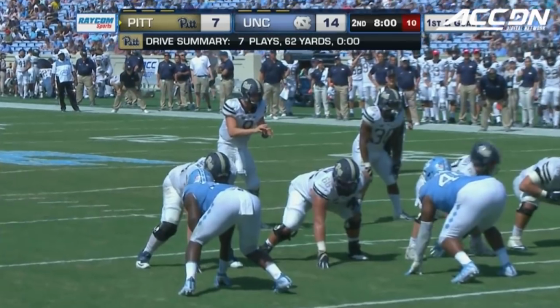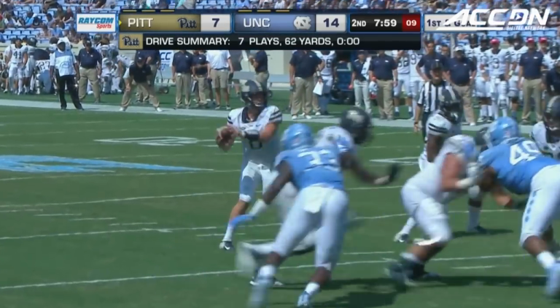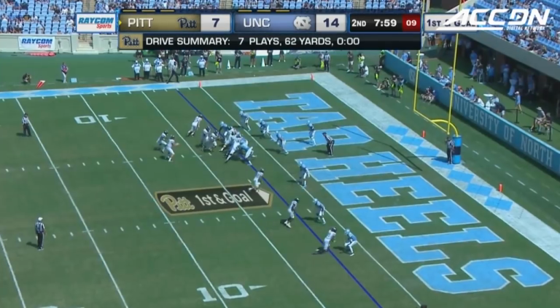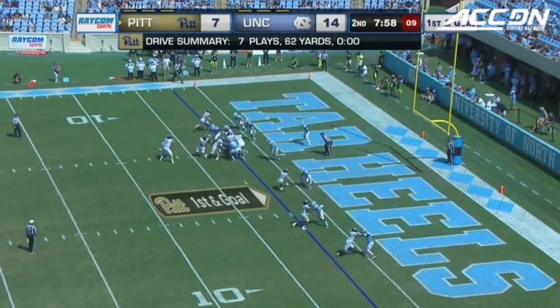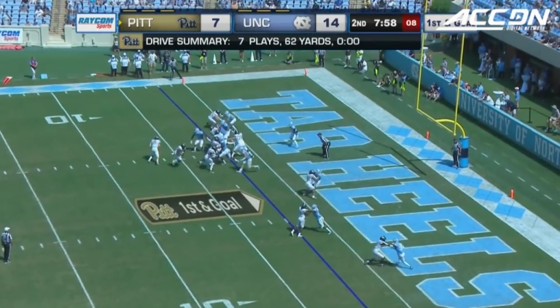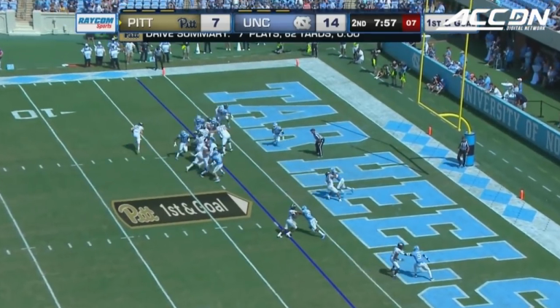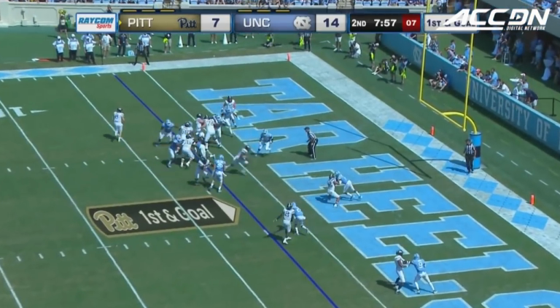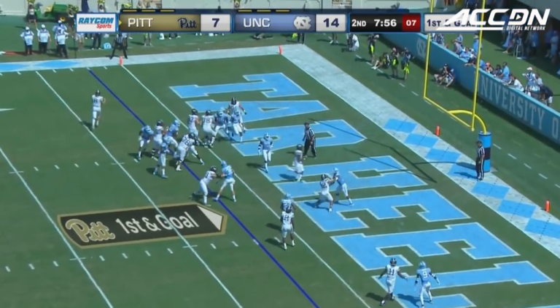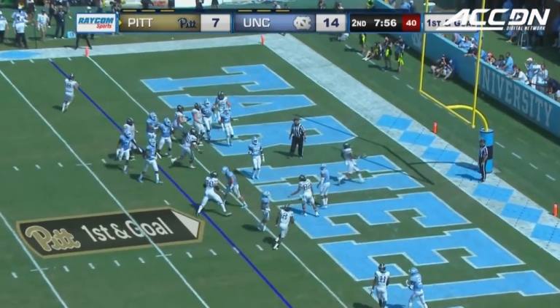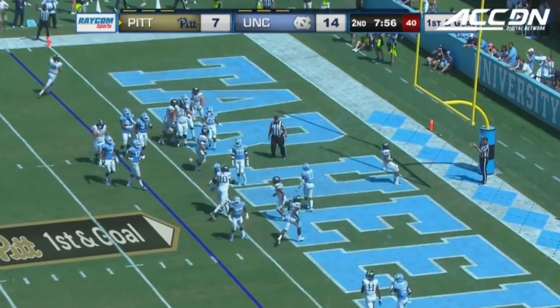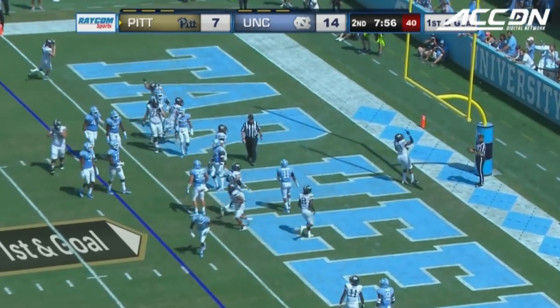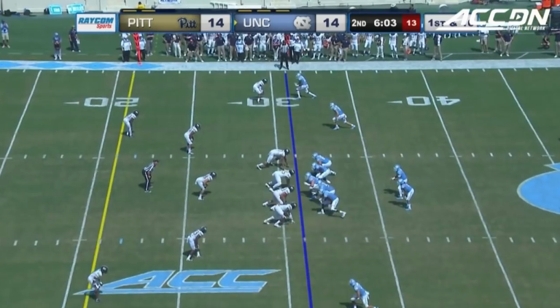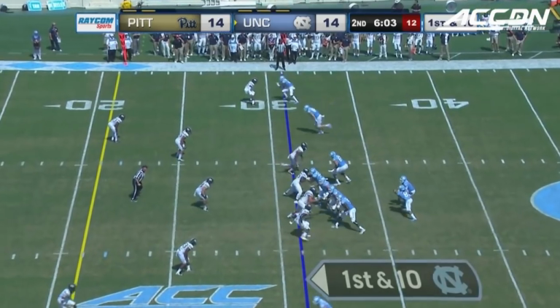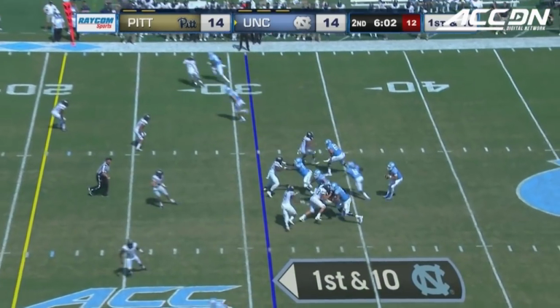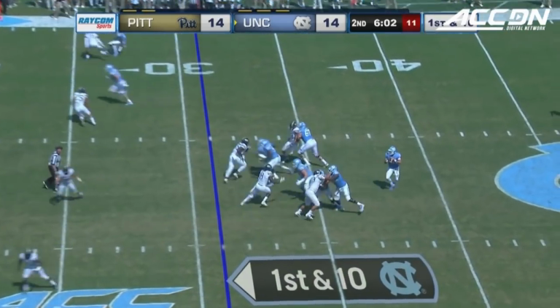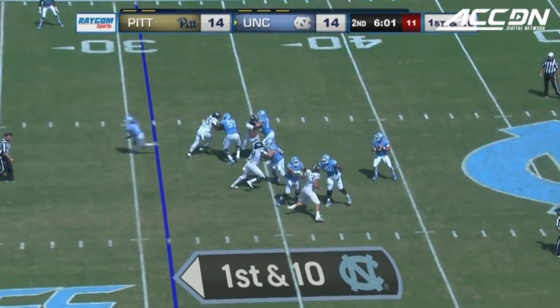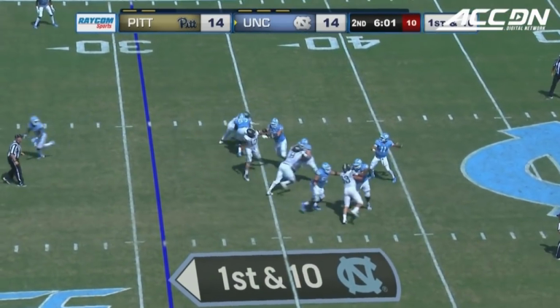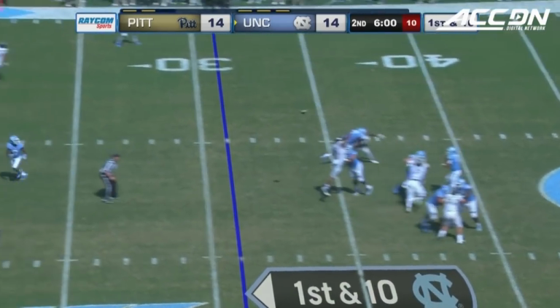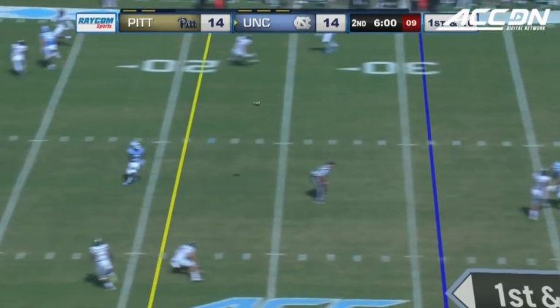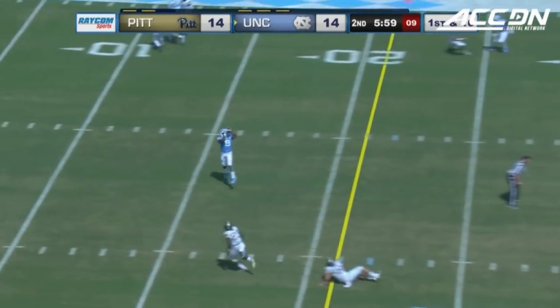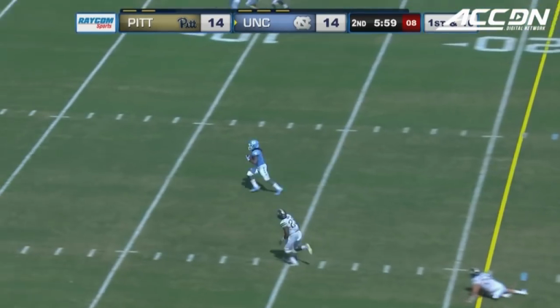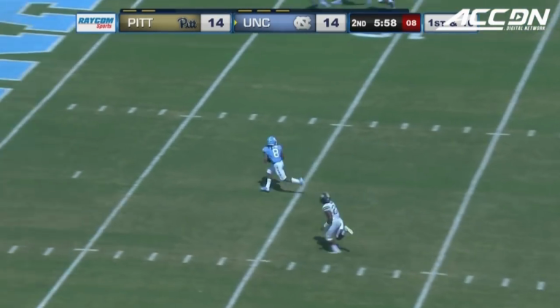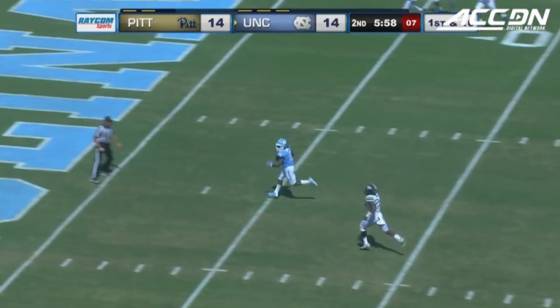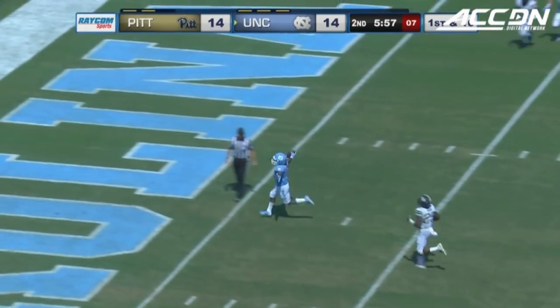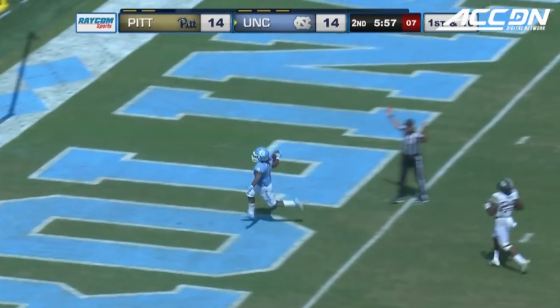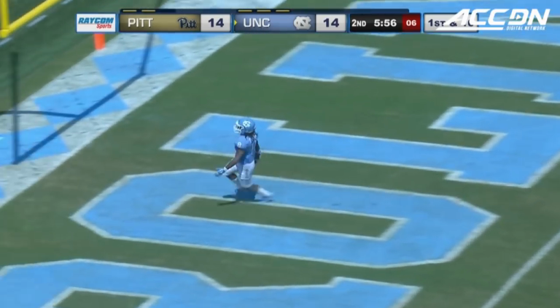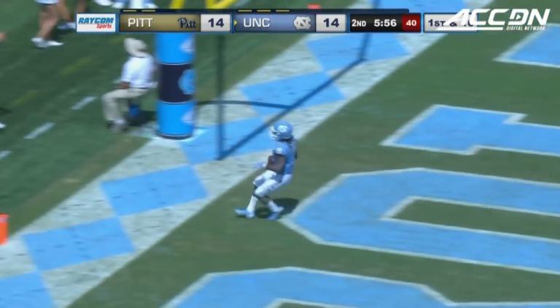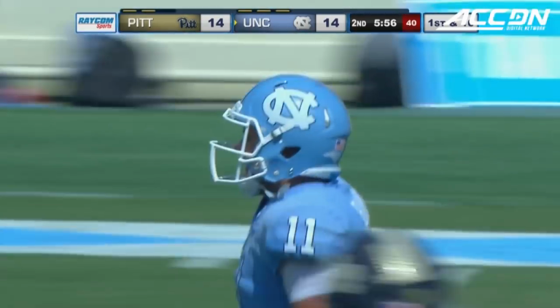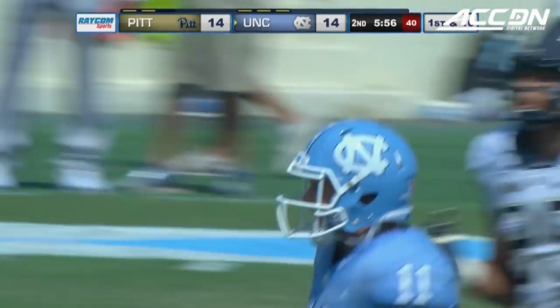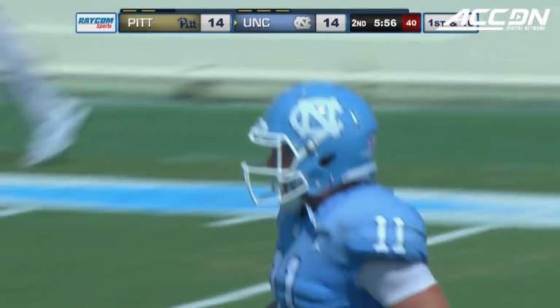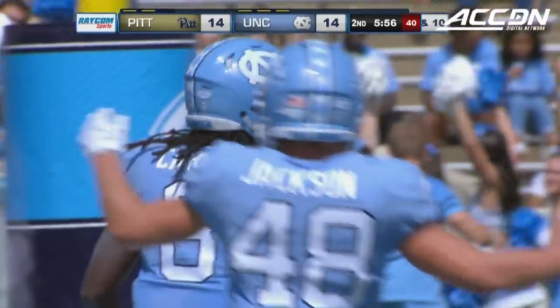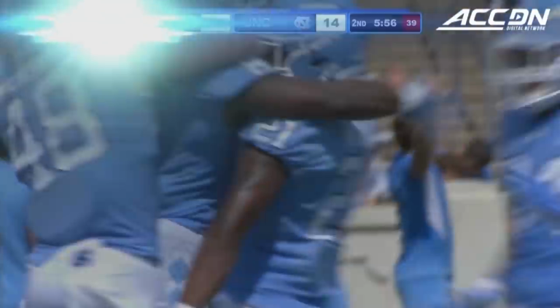You only had four catches coming into the game, already has four. To the ground and in the end zone. Third for North Carolina, first and ten. Elliott with the time, delivers over the middle — wide open — Michael Carter. Touchdown North Carolina.